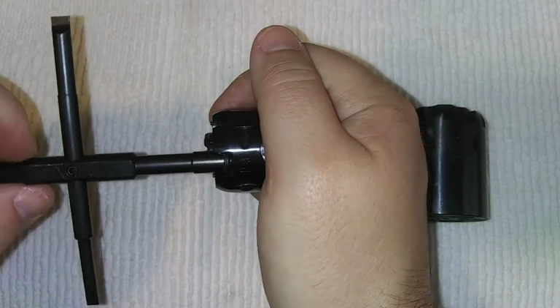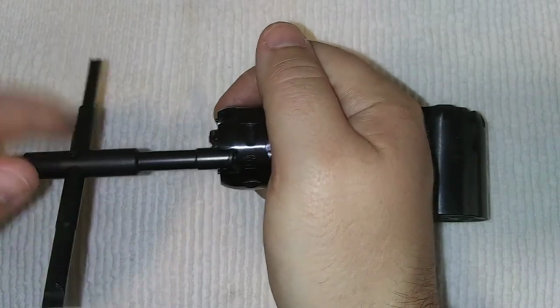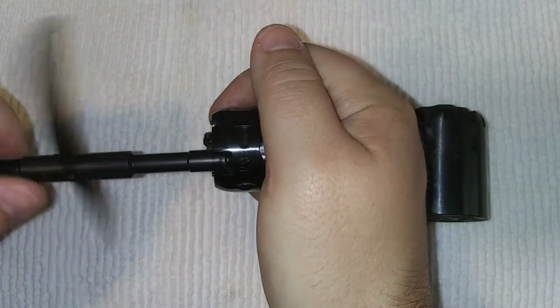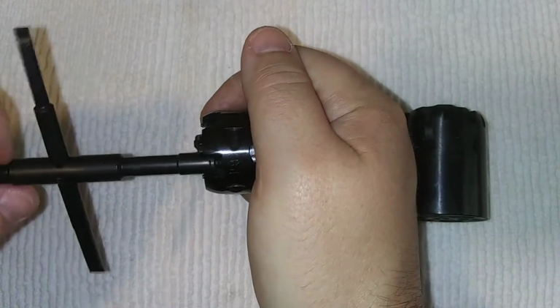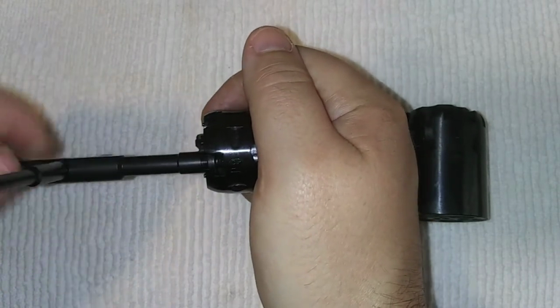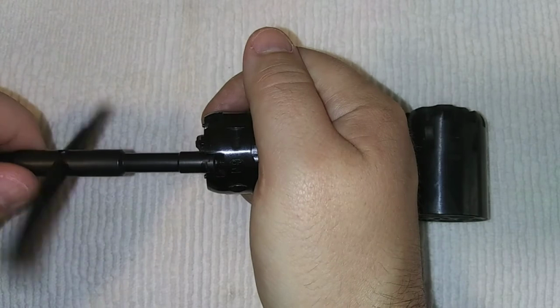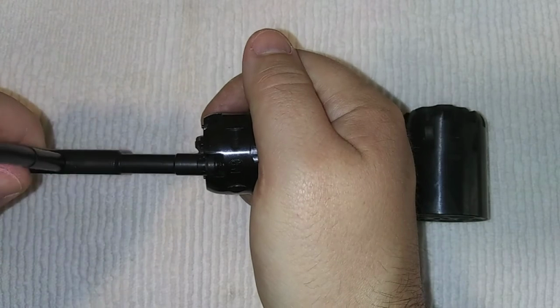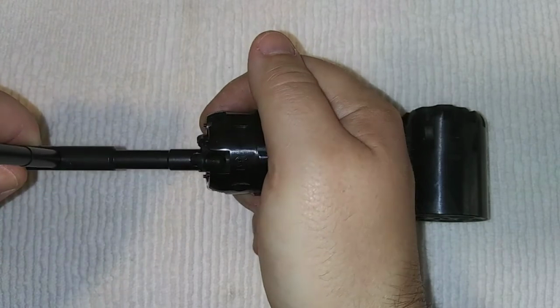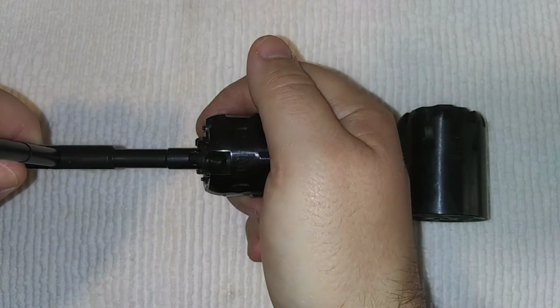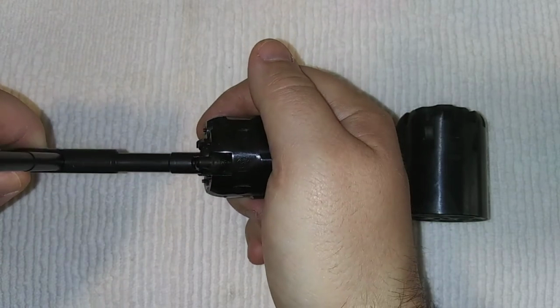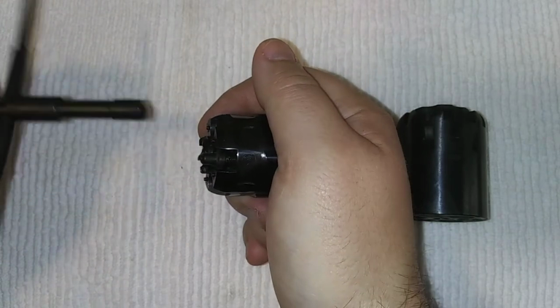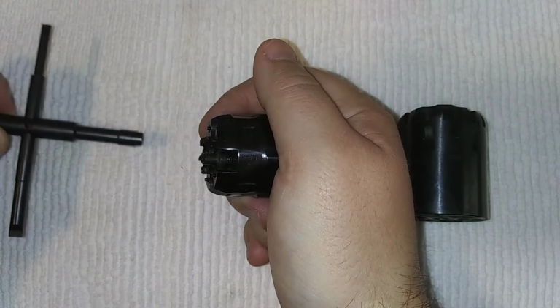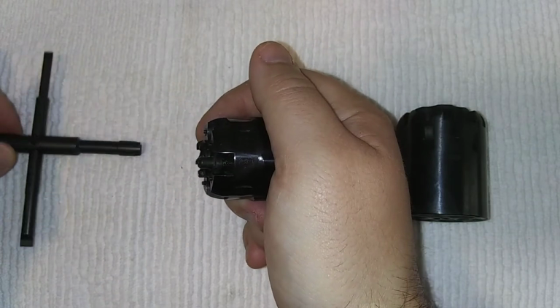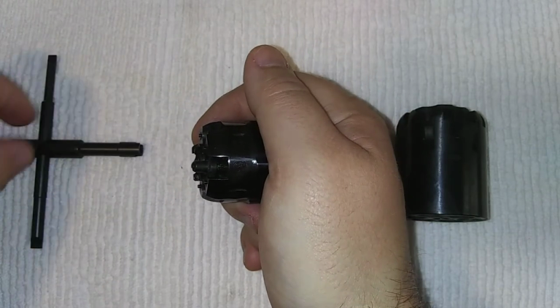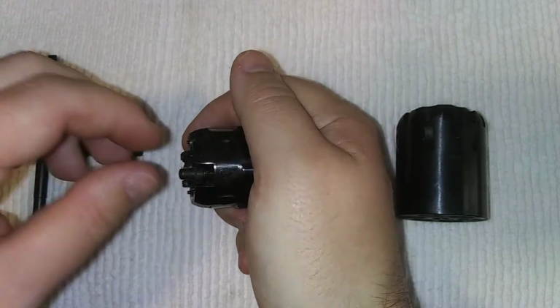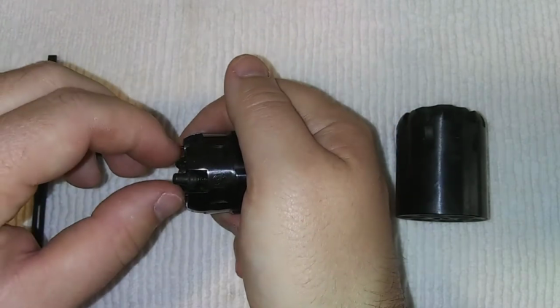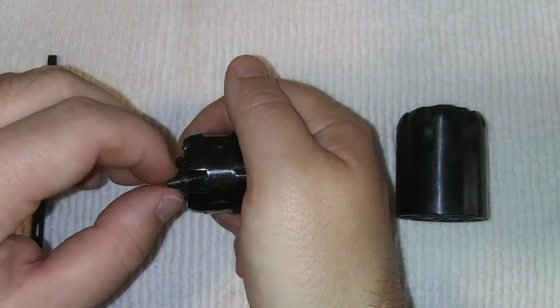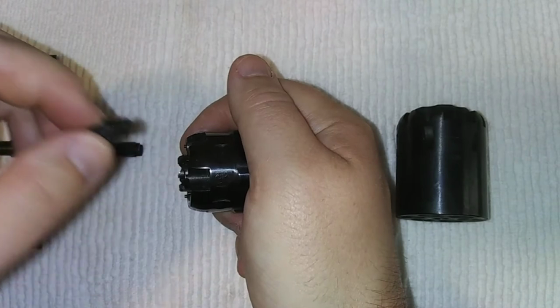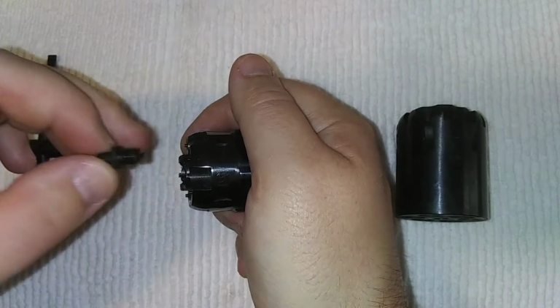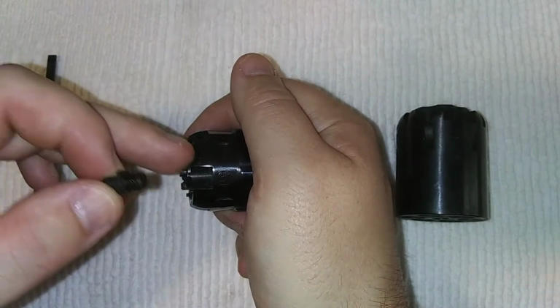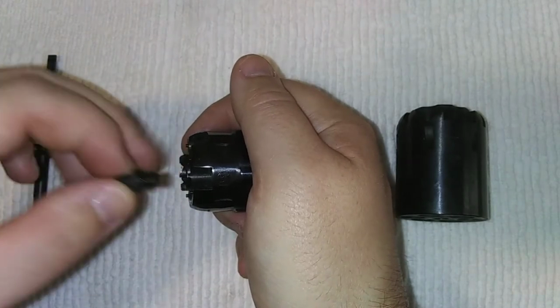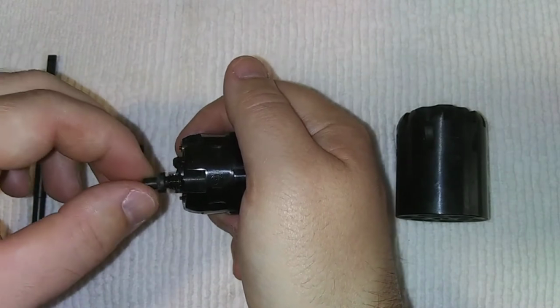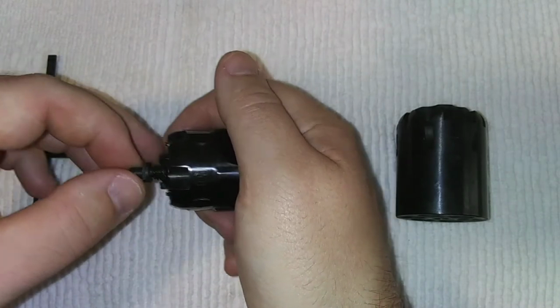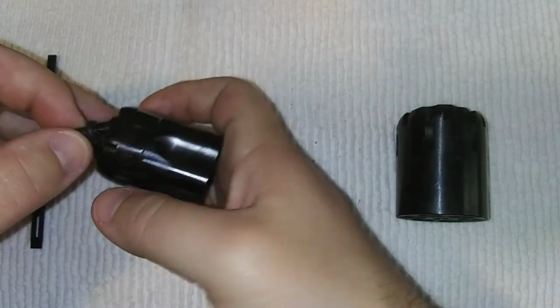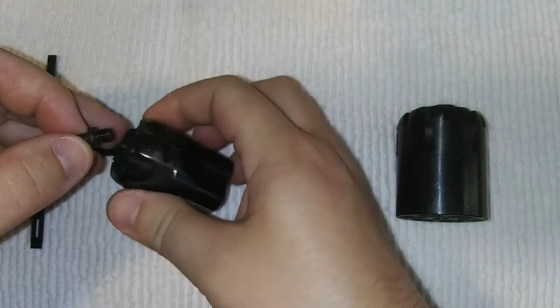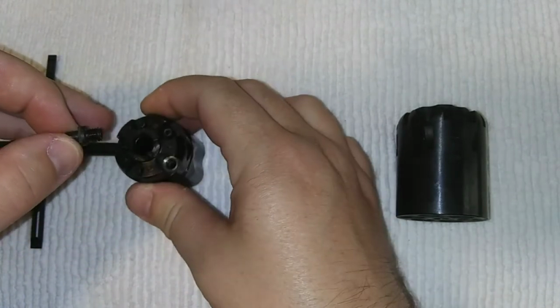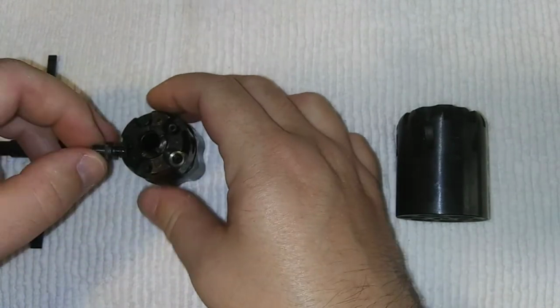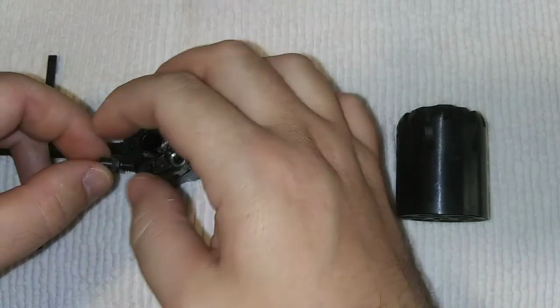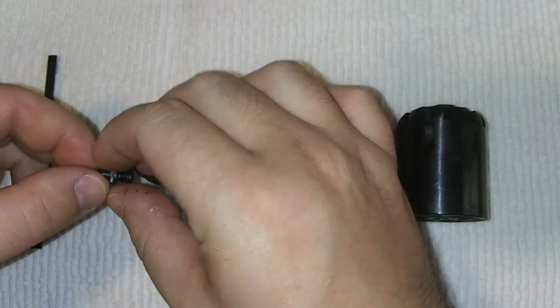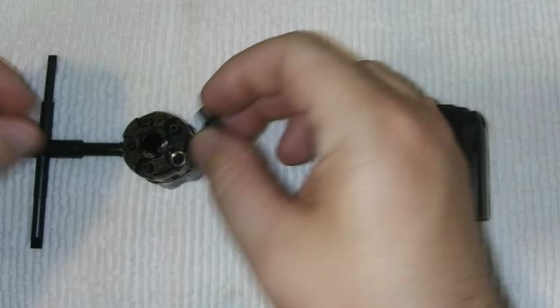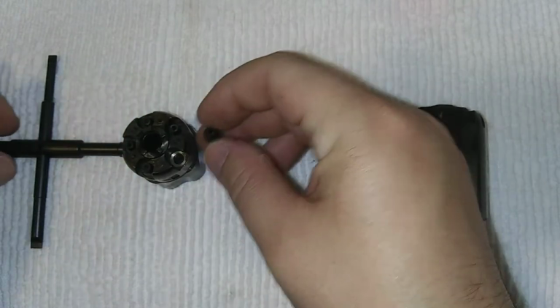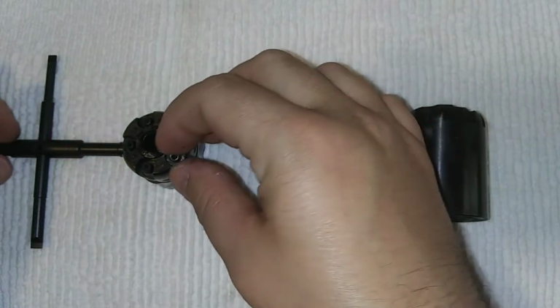That's pretty sweet, because now I don't need to hold two different wrenches. I have a small one that fits in here. So if it works on my New Model Army, I'm good to go.